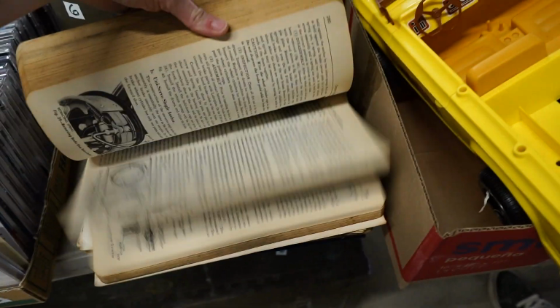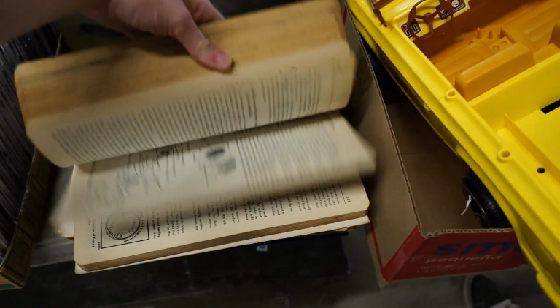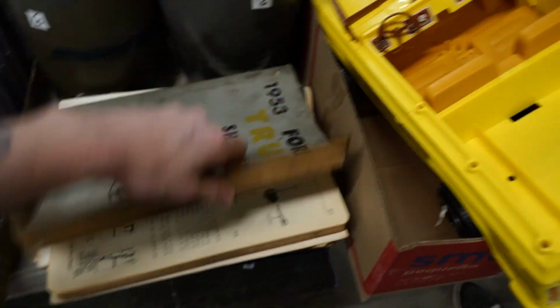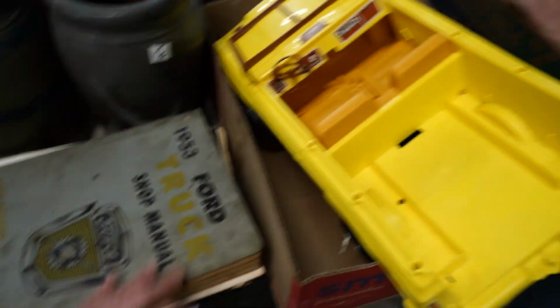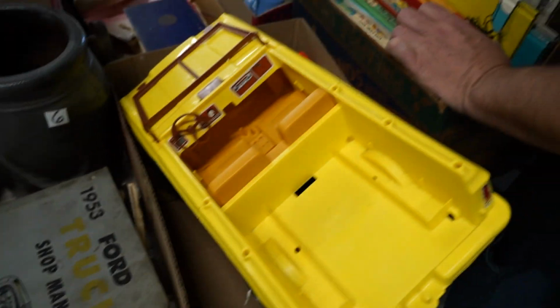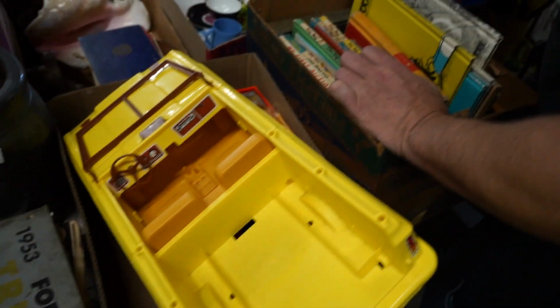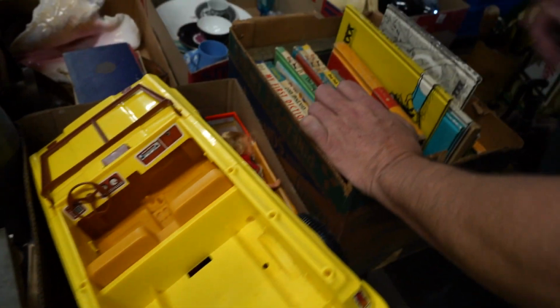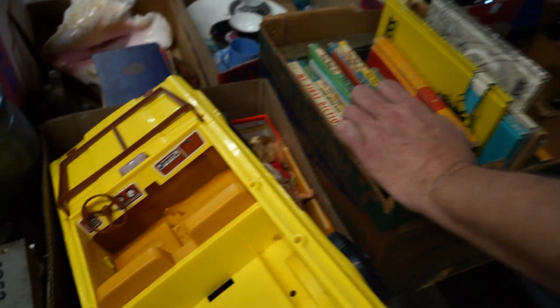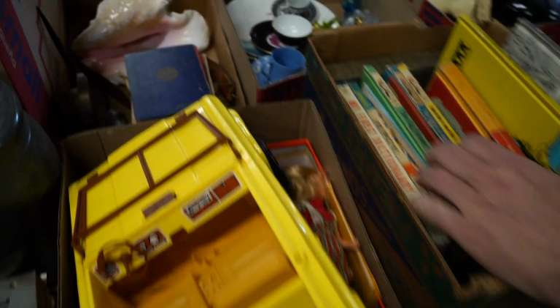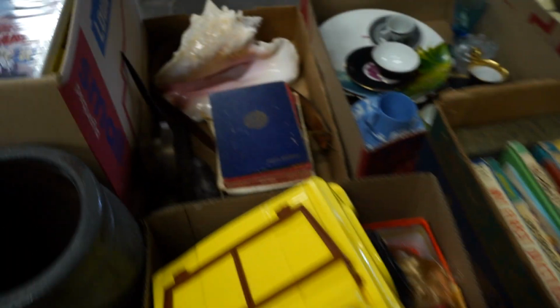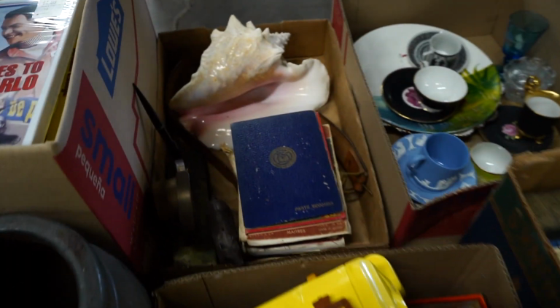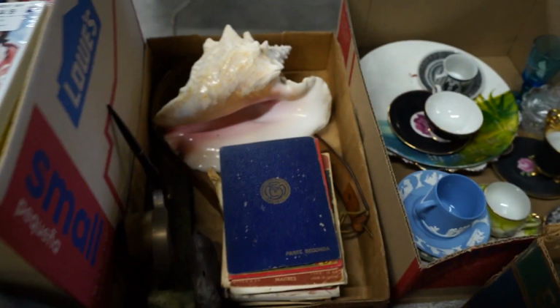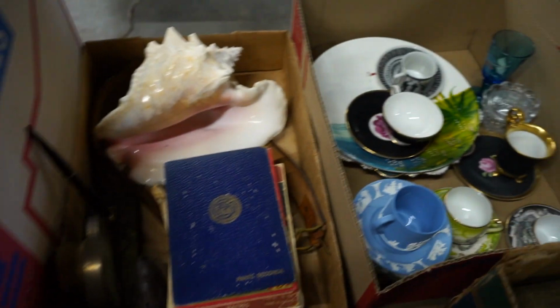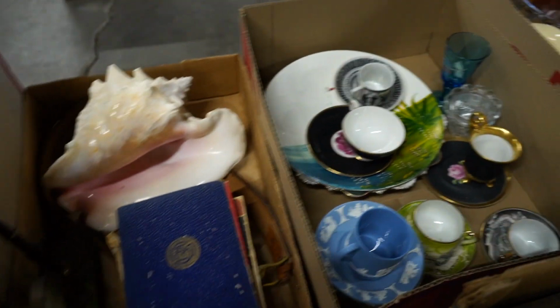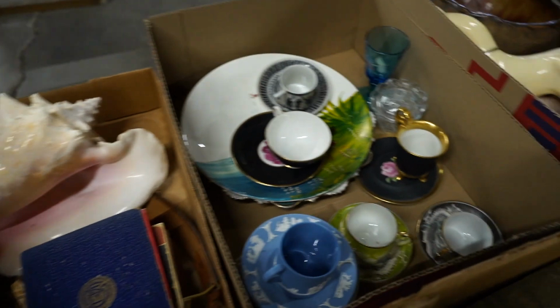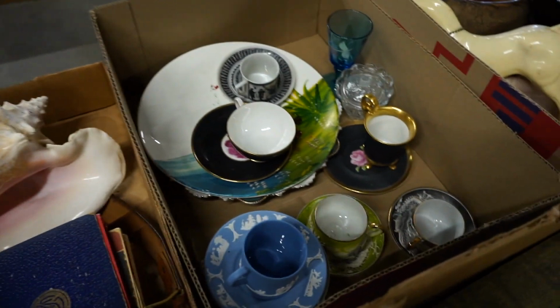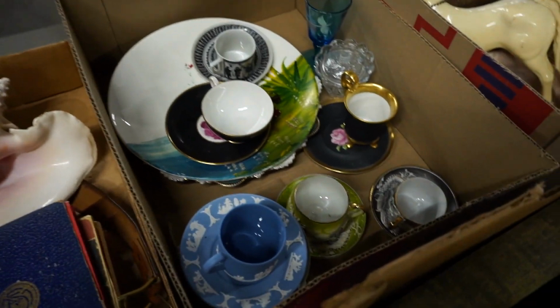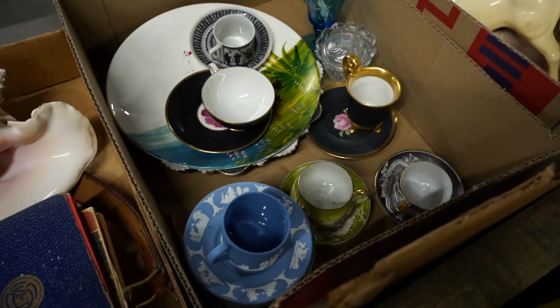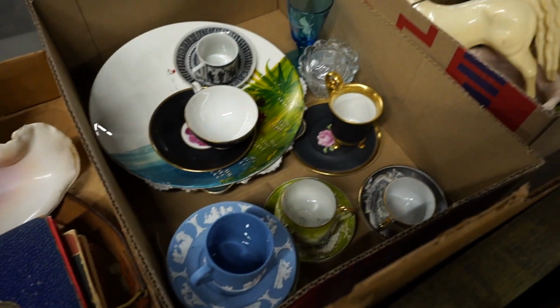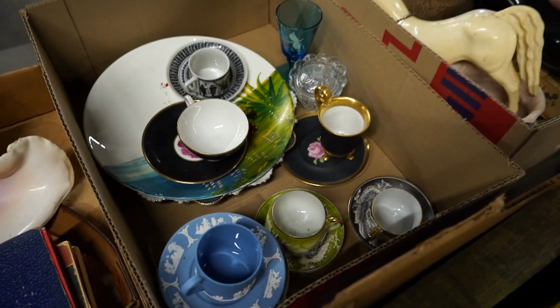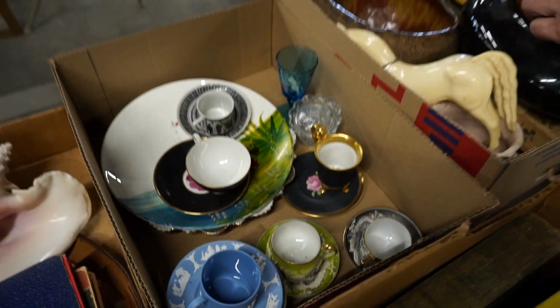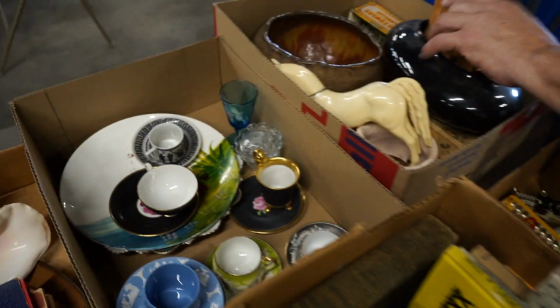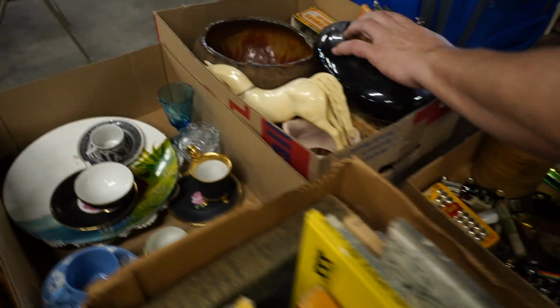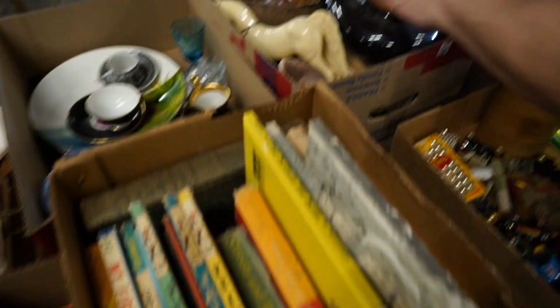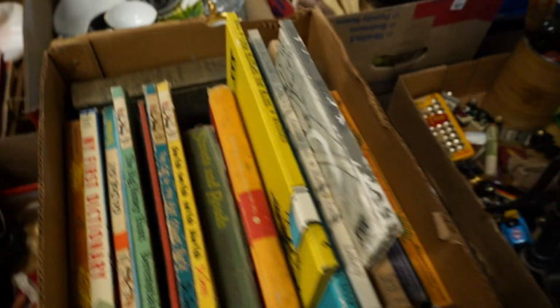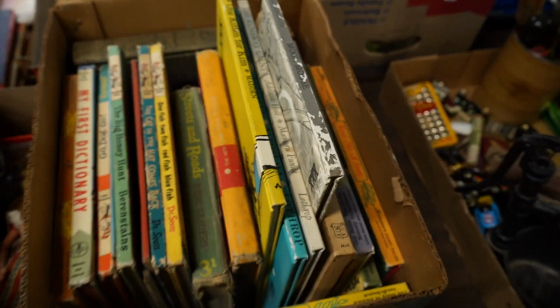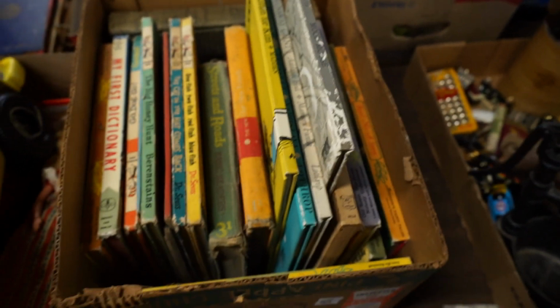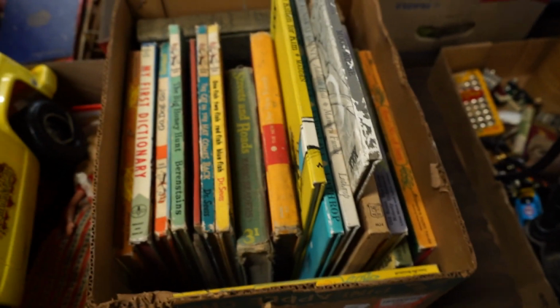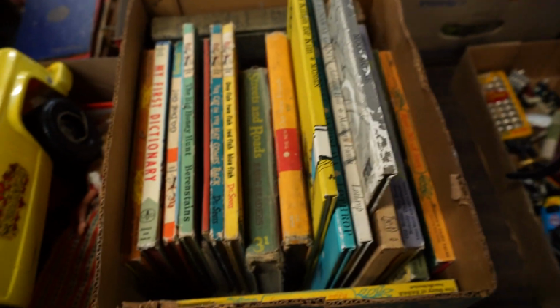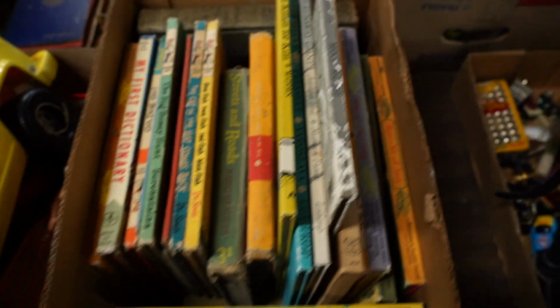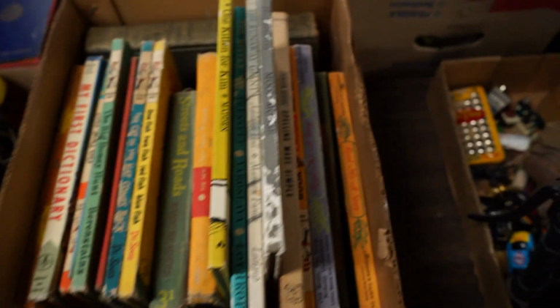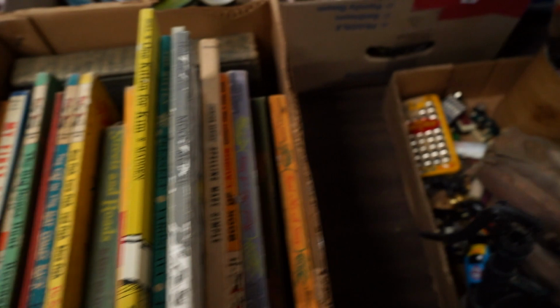Some nice stuff in here — Wedgwood and the nice stuff. Yeah, this is really an interesting auction.